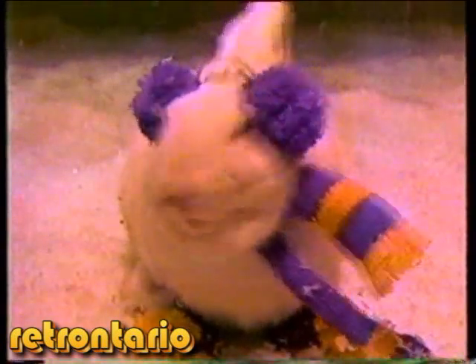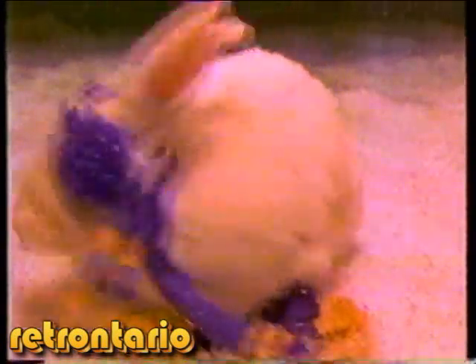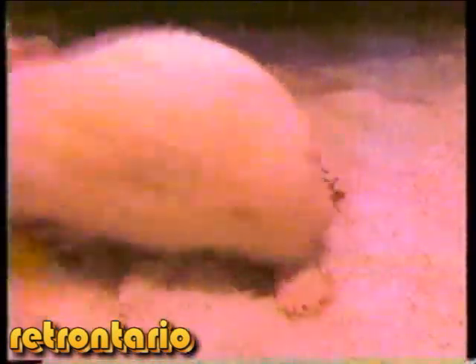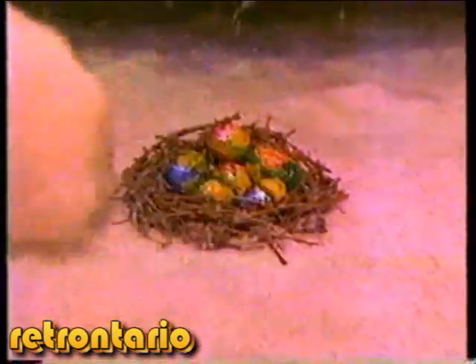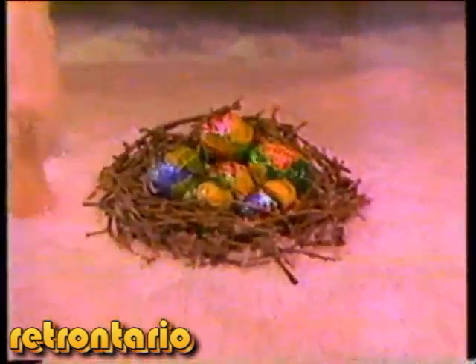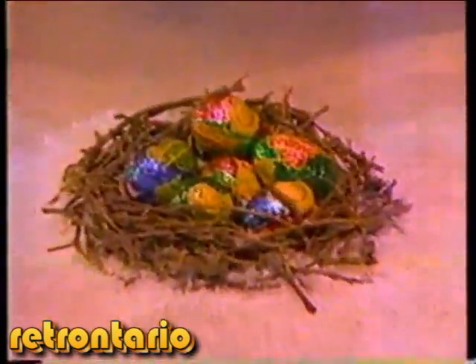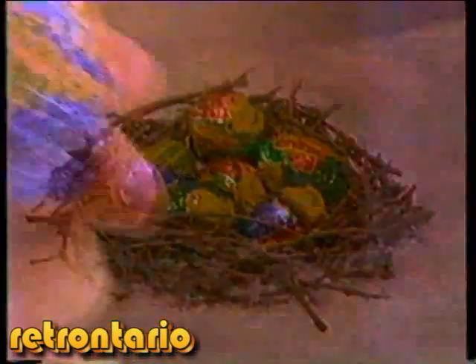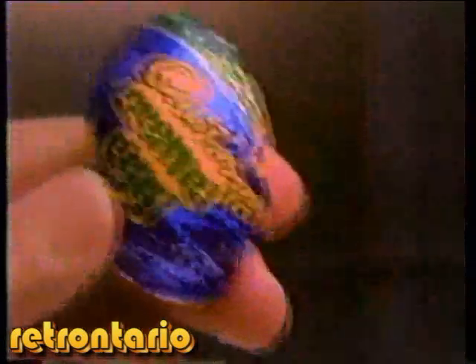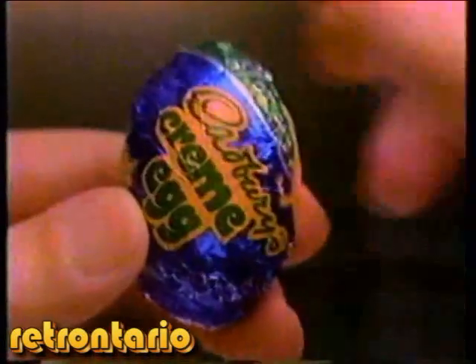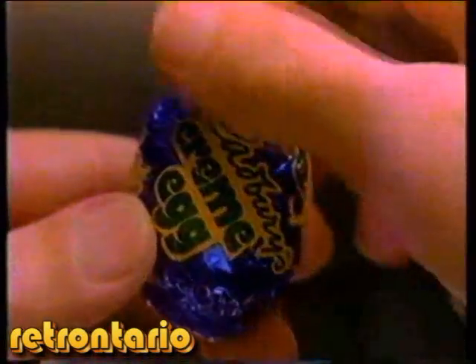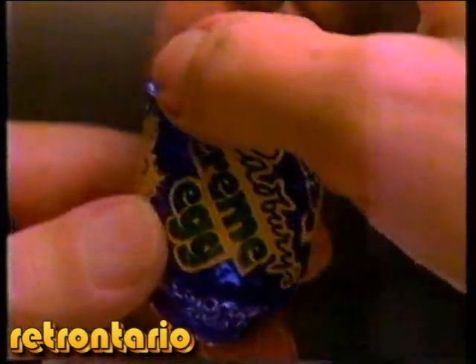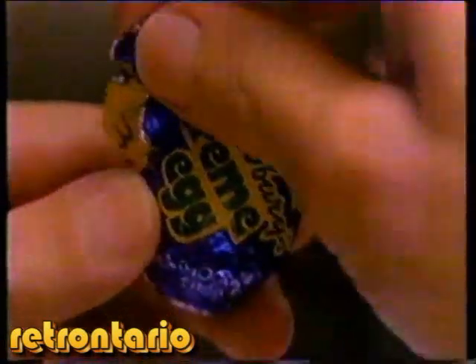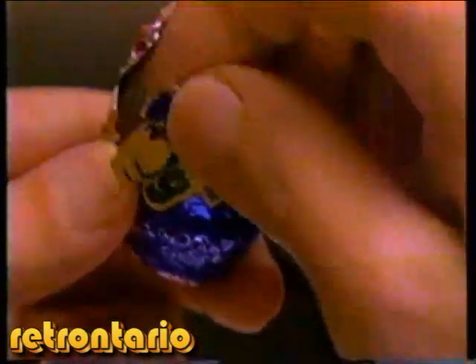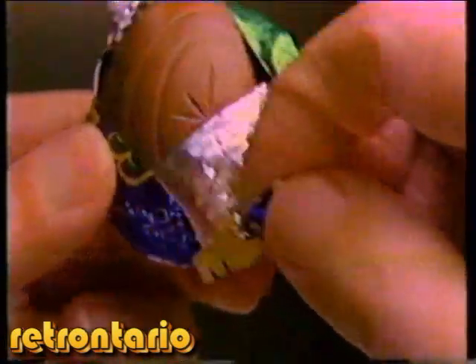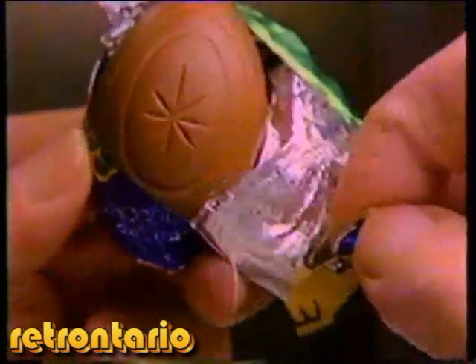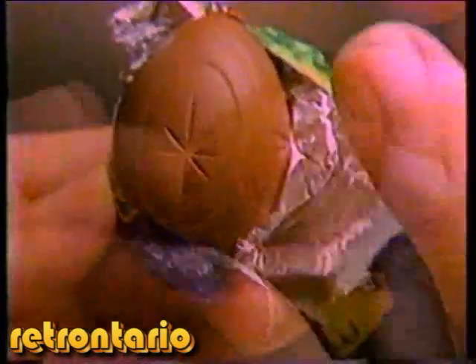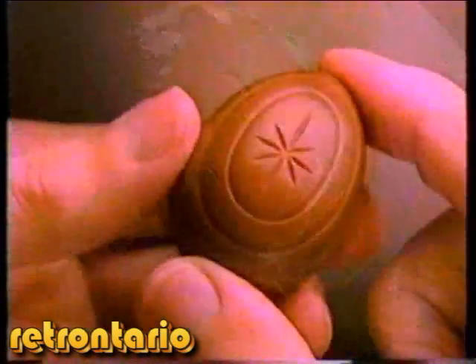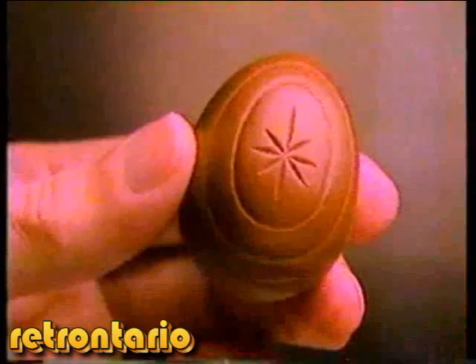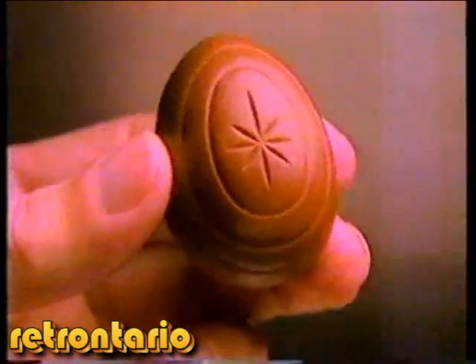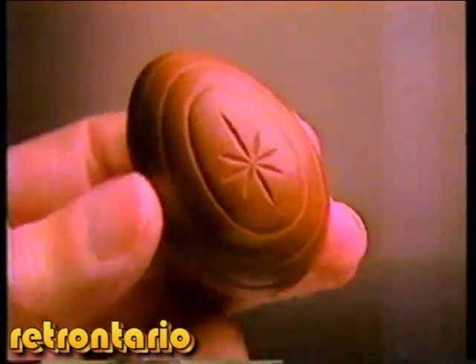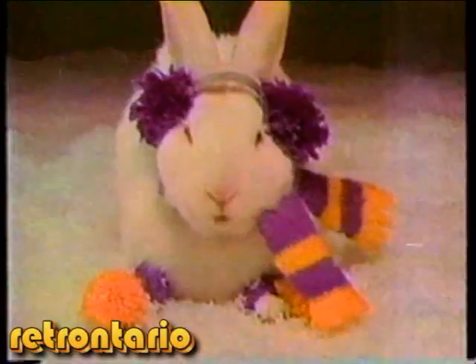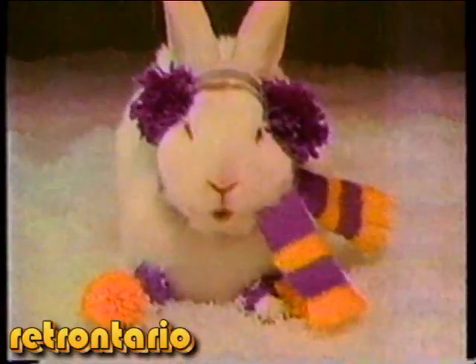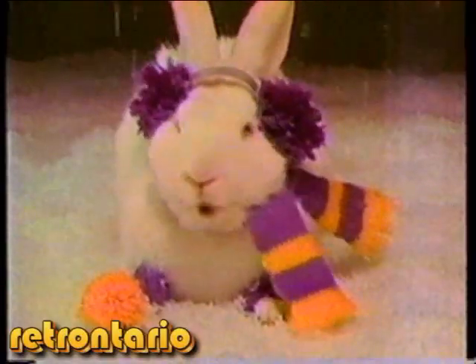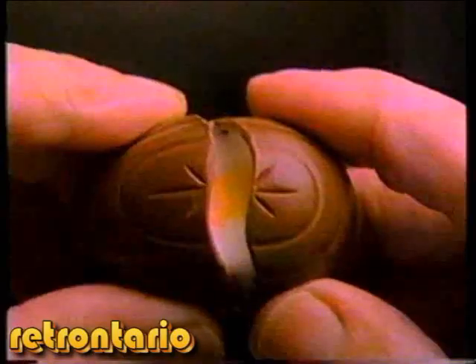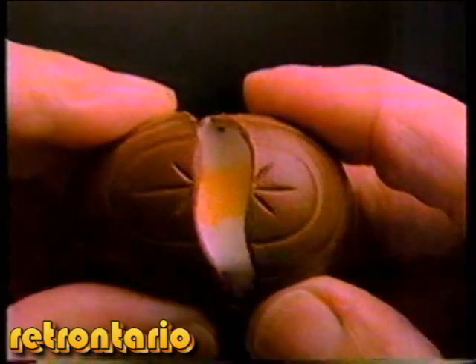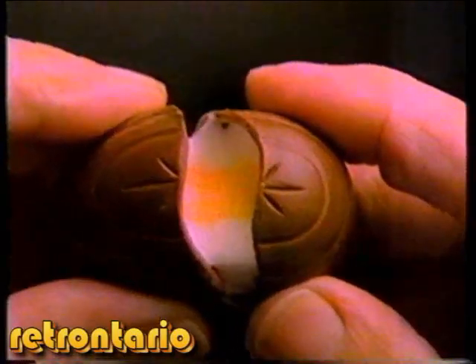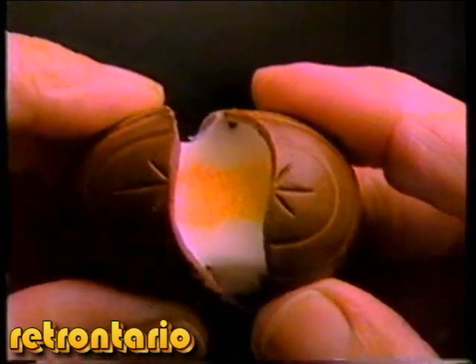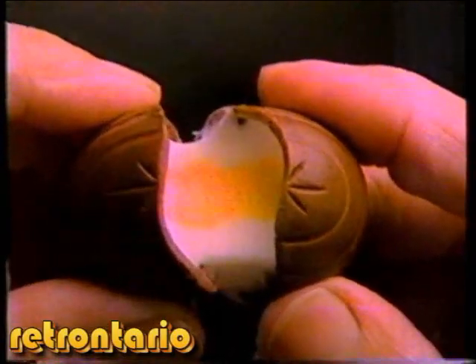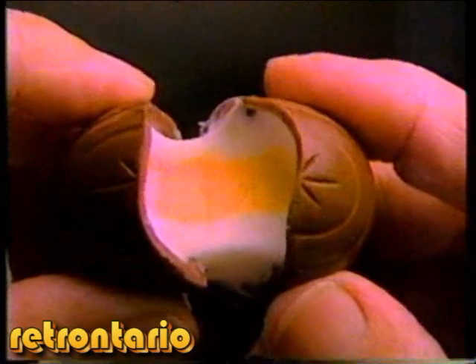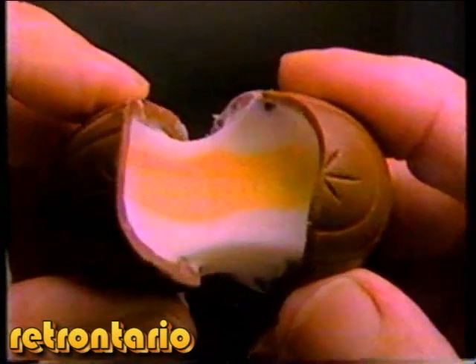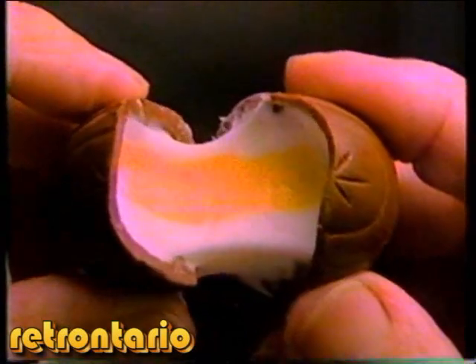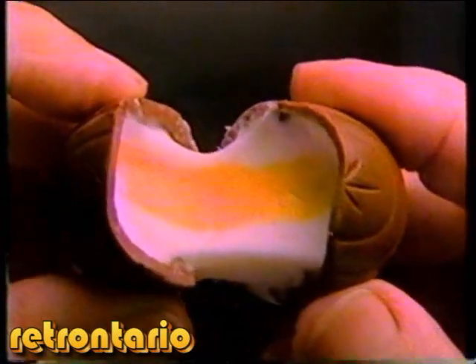Guess who's in town a little early this year? With his cream eggs from Cadbury. They've got a shell of thick Cadbury's milk chocolate, and a sweet, creamy yellow yolk surrounded by delicious white filling.